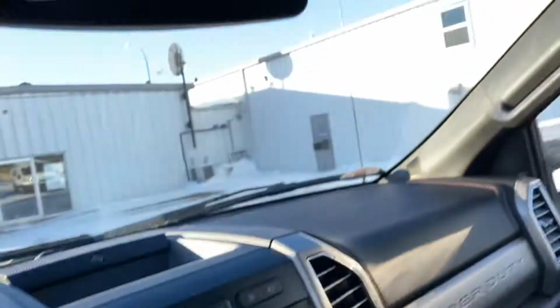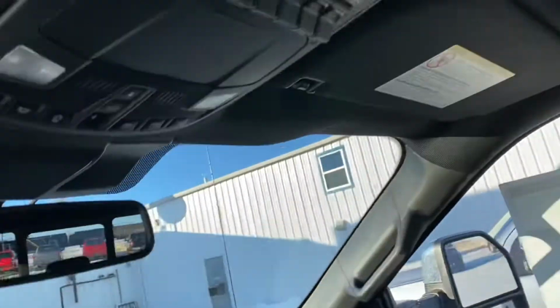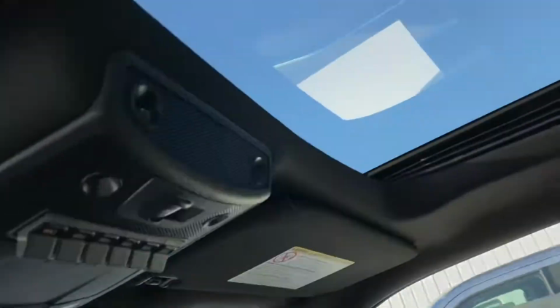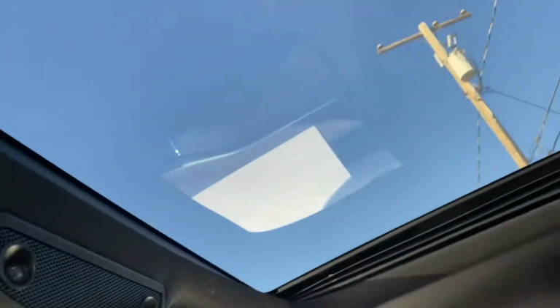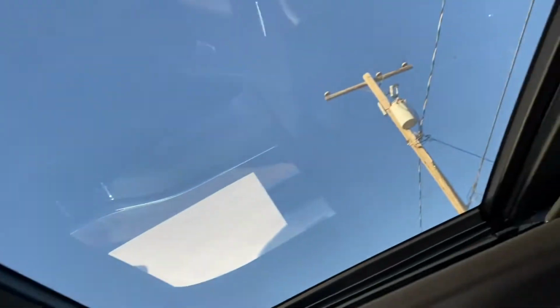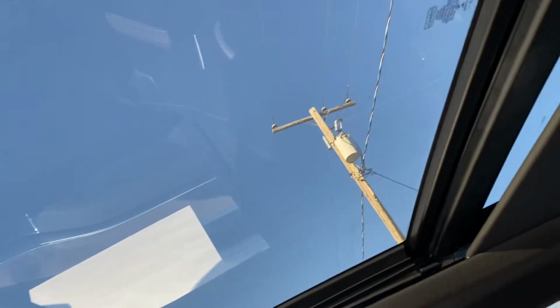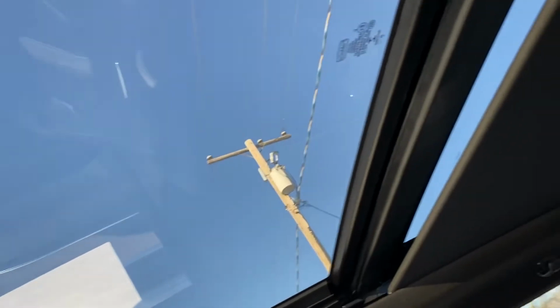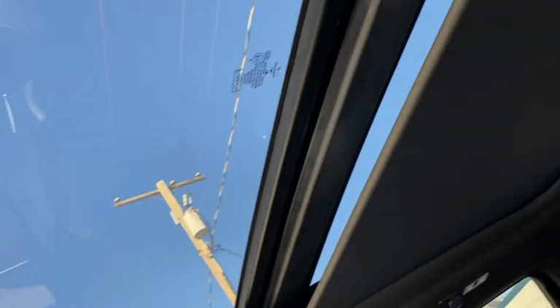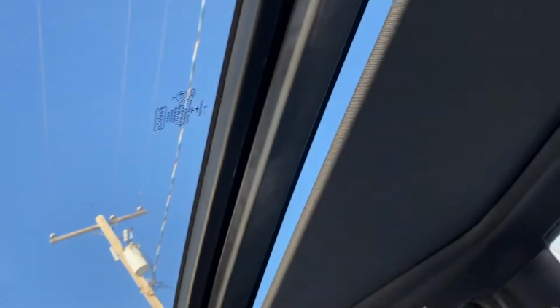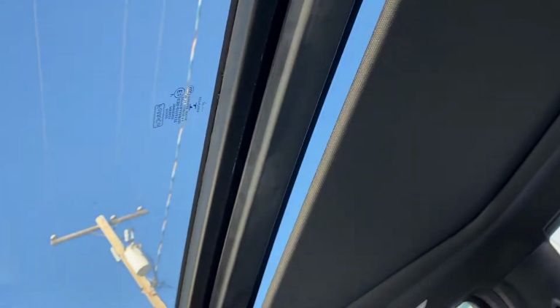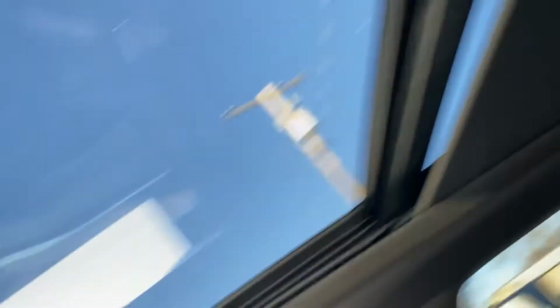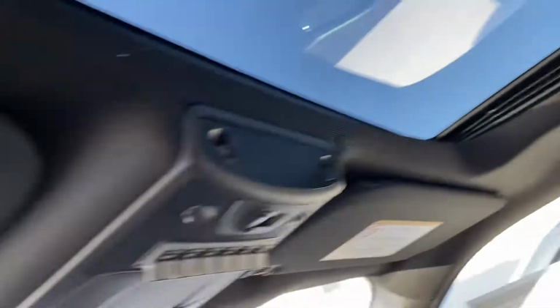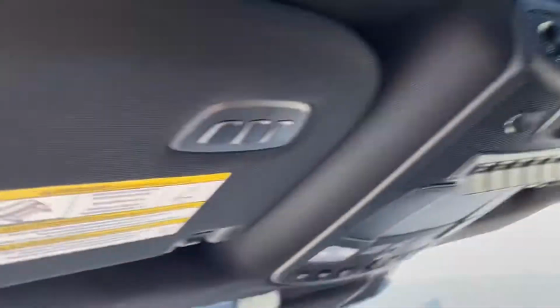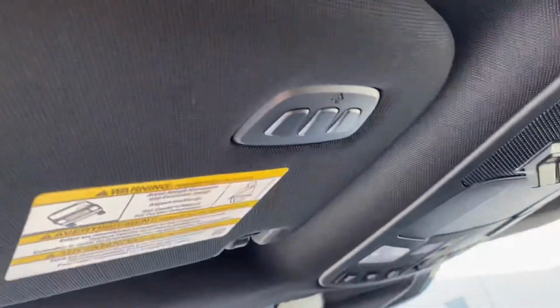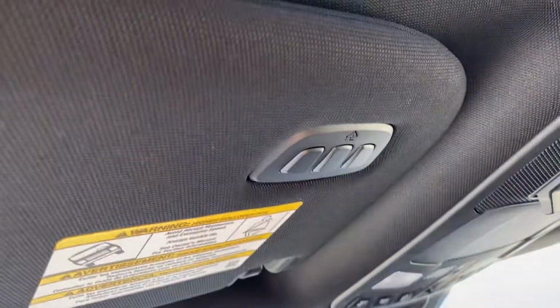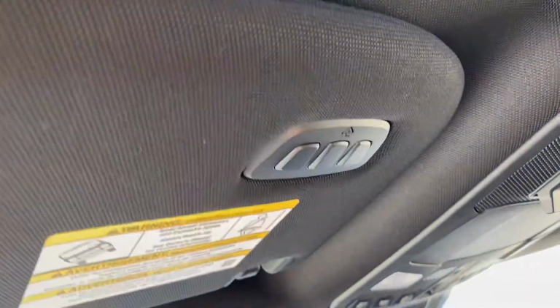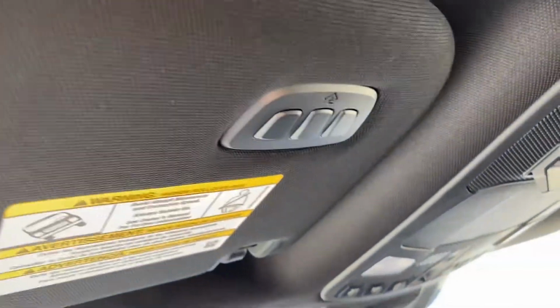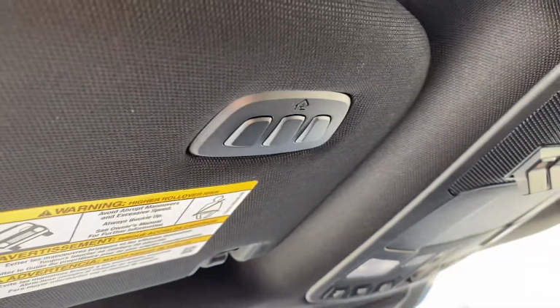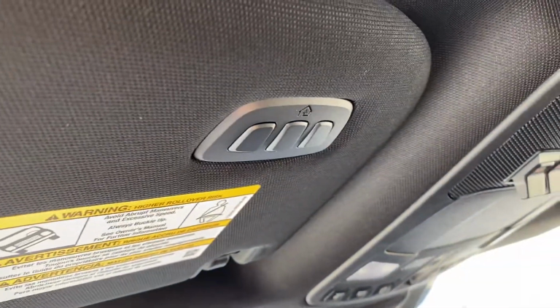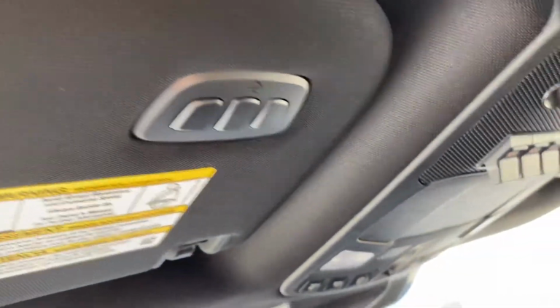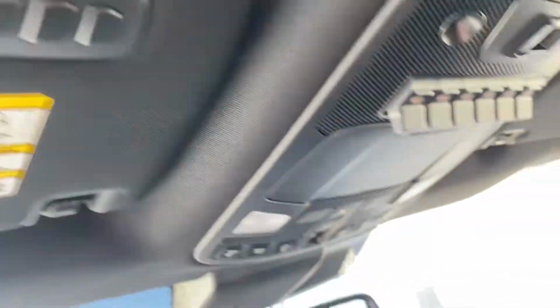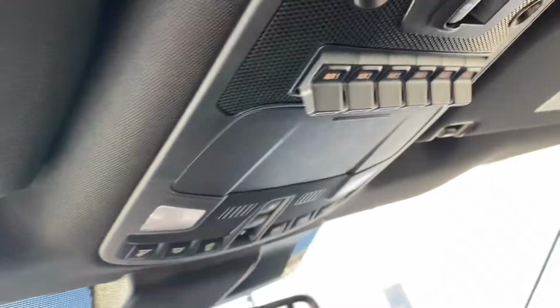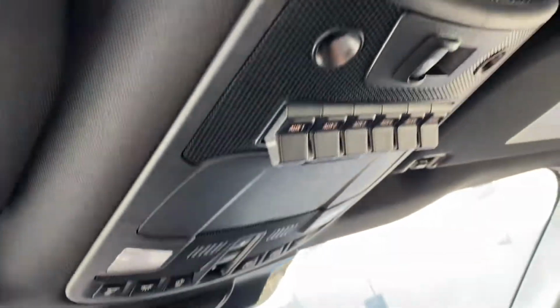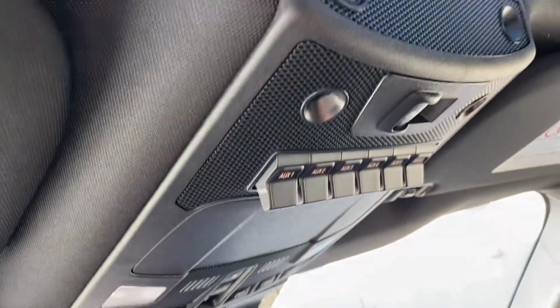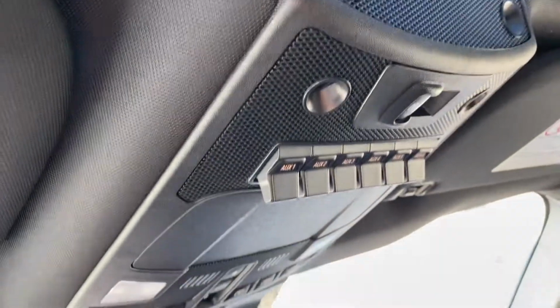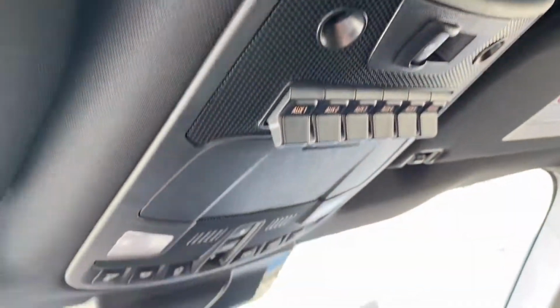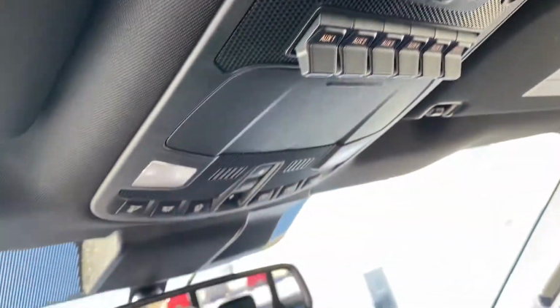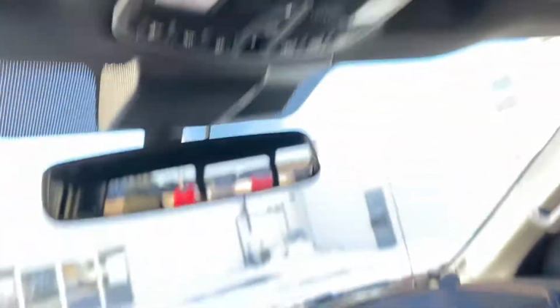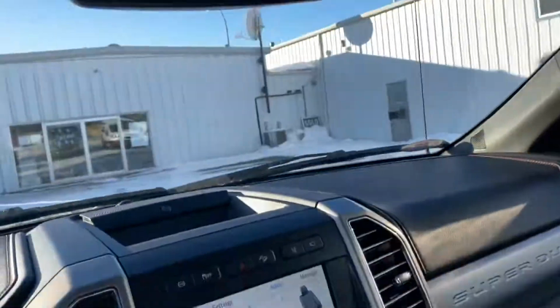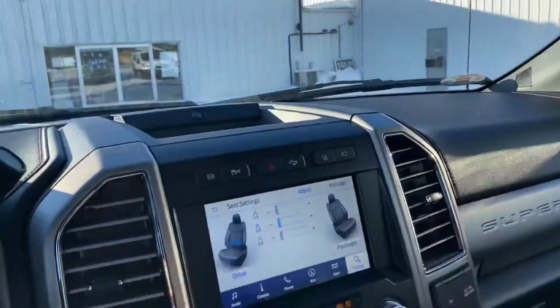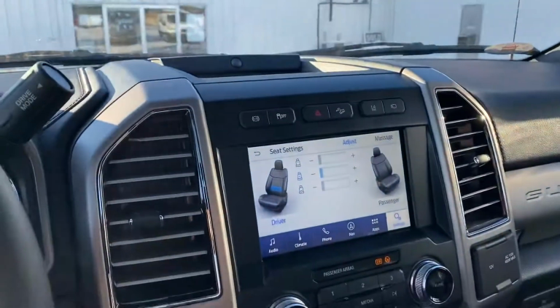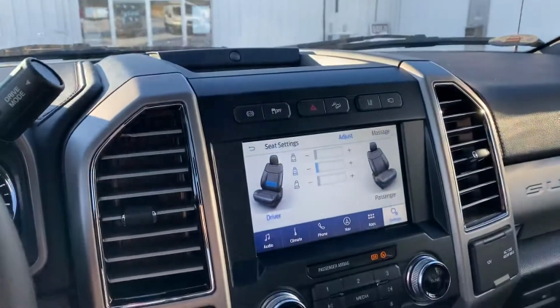You have a nice big sunroof that goes all the way to the back as well. You can hook up your garage door, and the back window opens up as well. This is a beautiful truck.